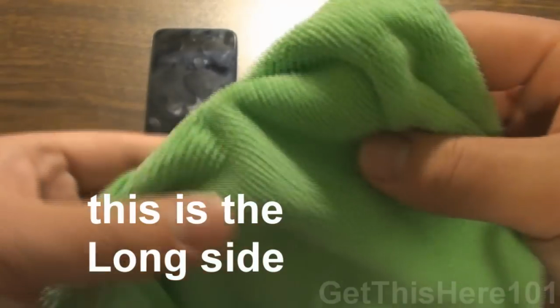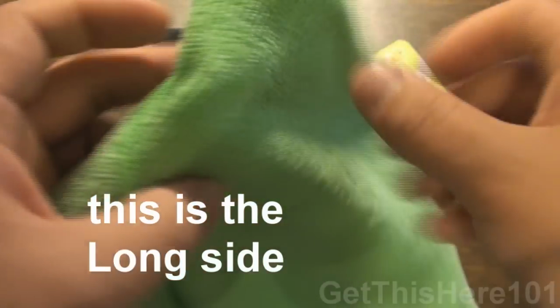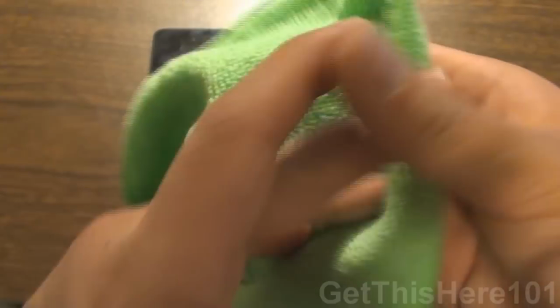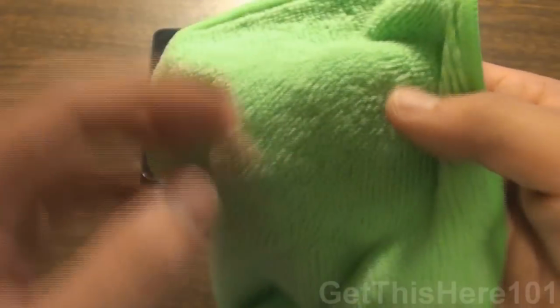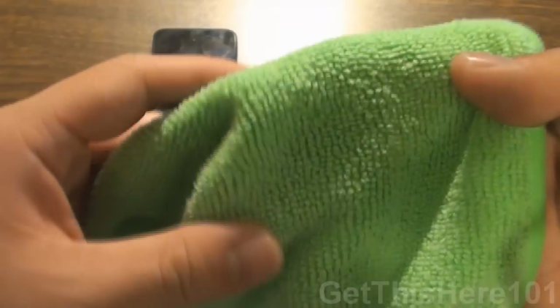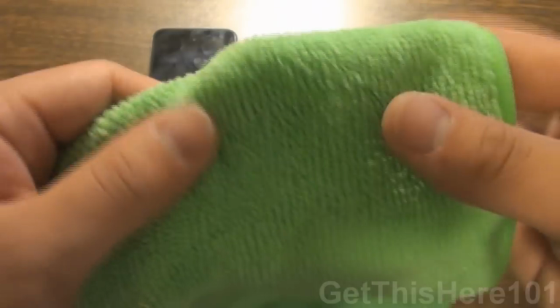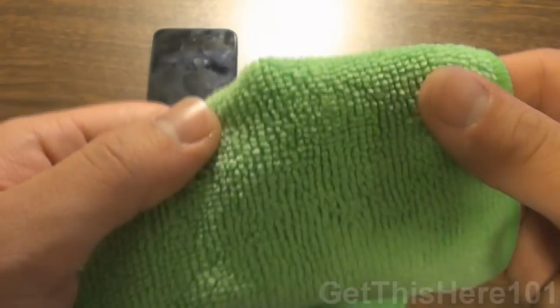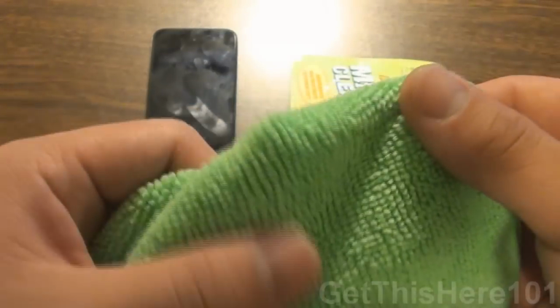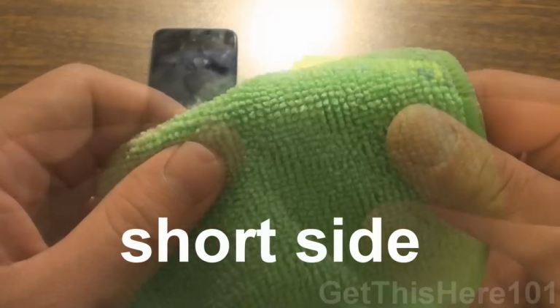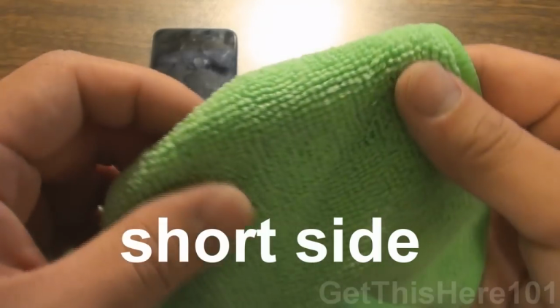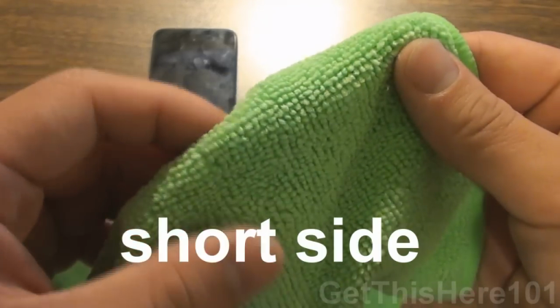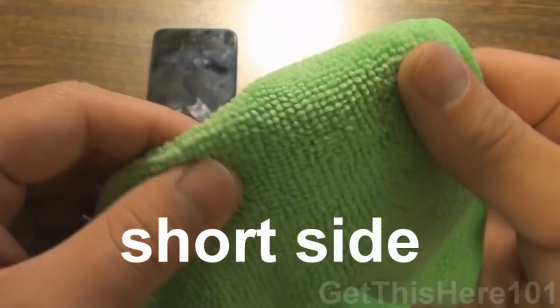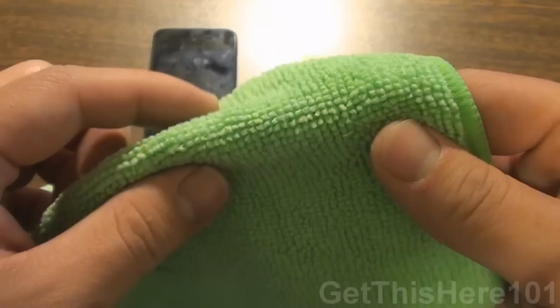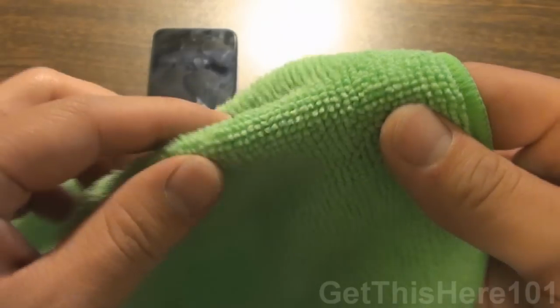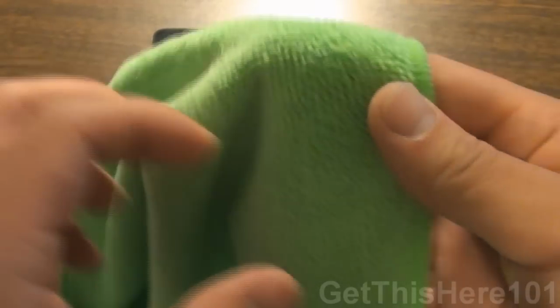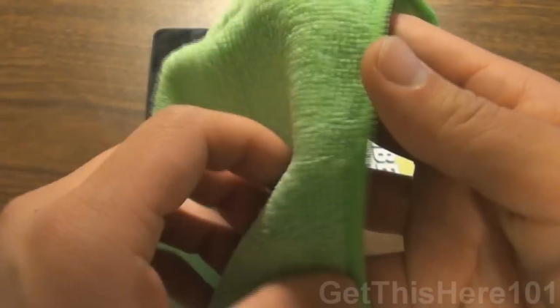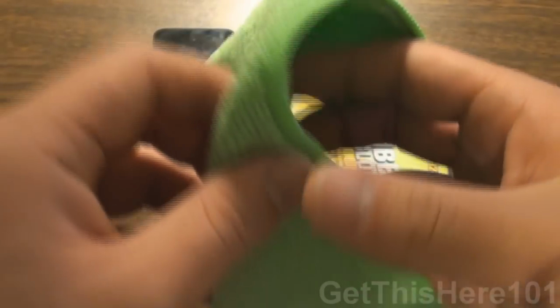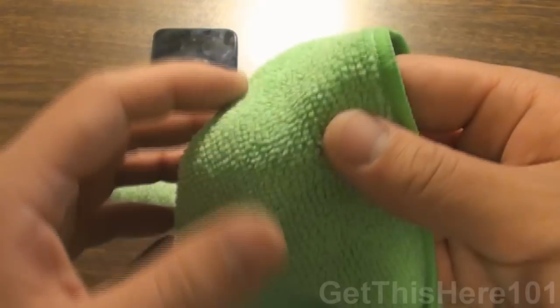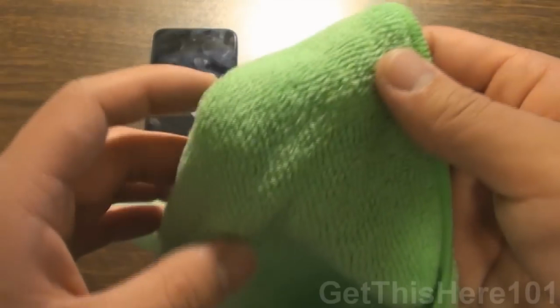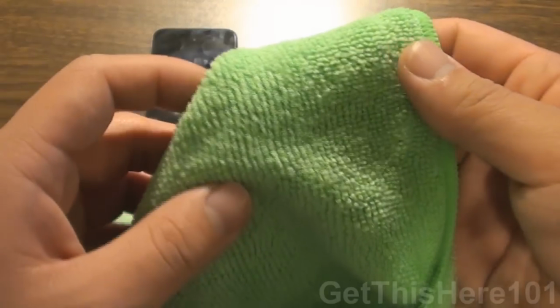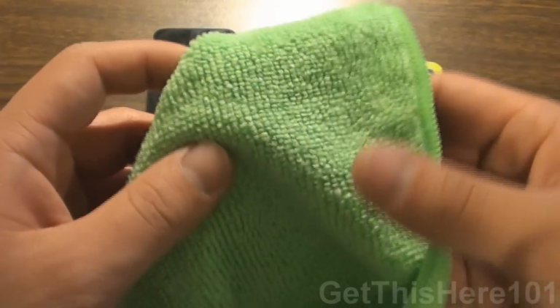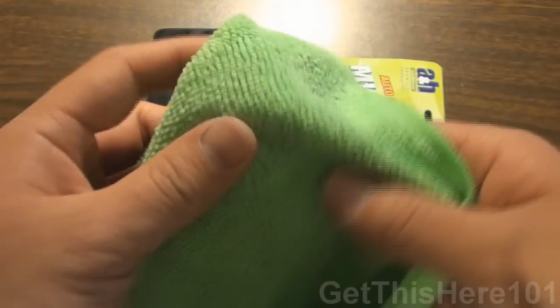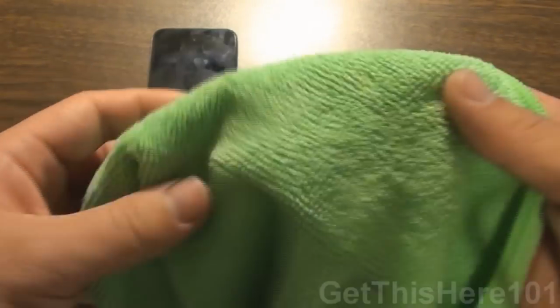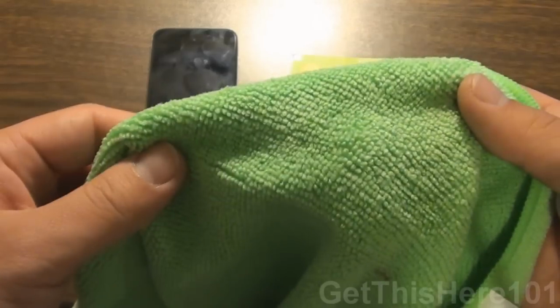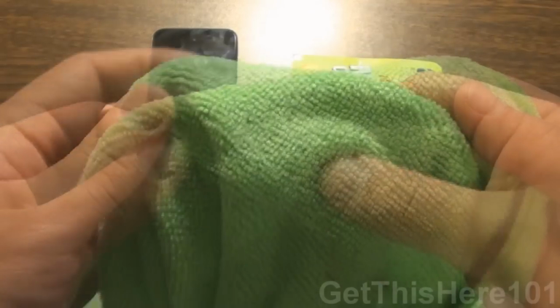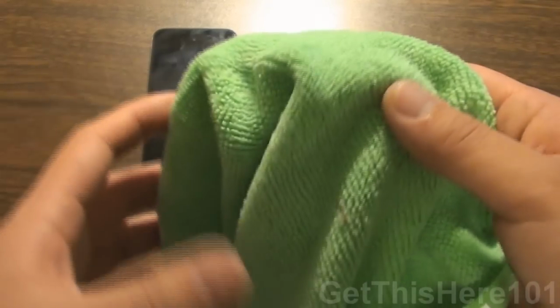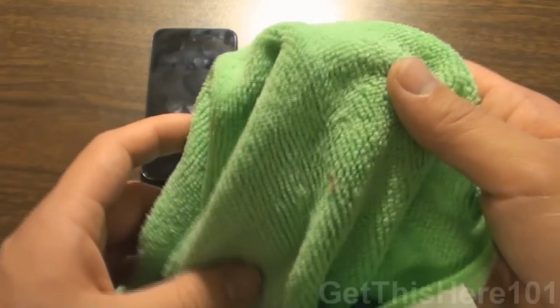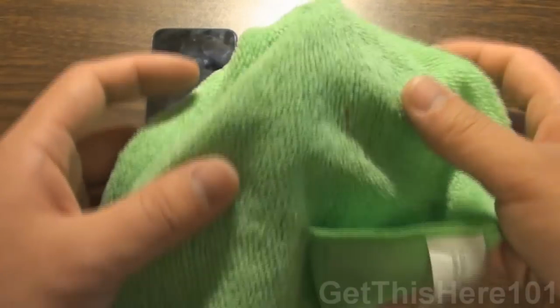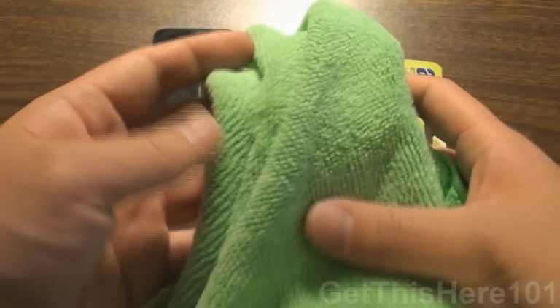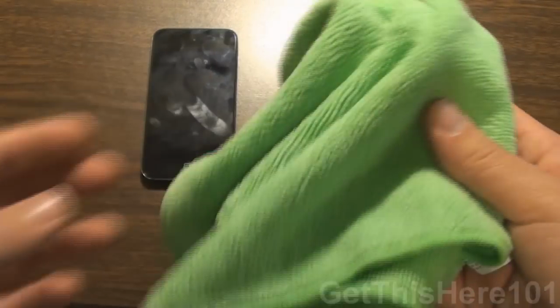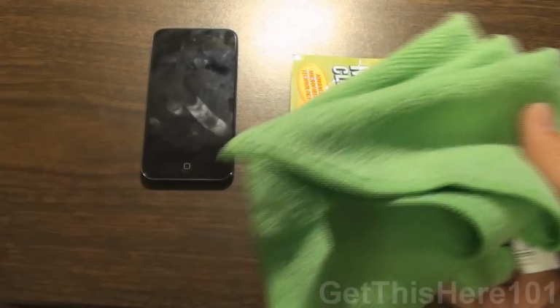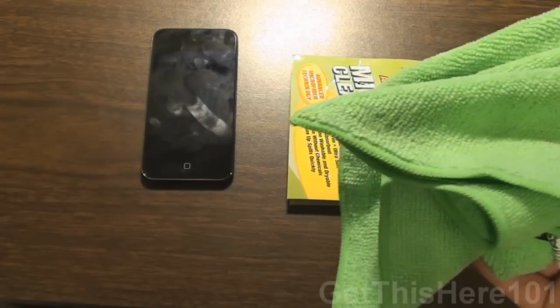And the other side has a bit longer stubs, and that makes it easier for trapping any dust or lint that is on your device or anything like that. So you won't believe how much I got this for and where I got it from.